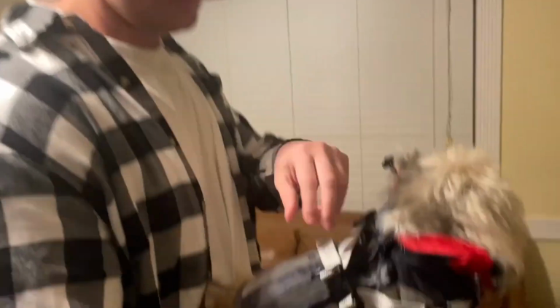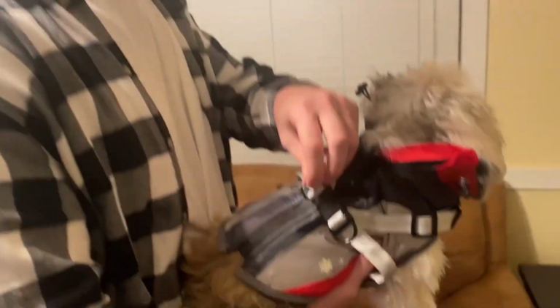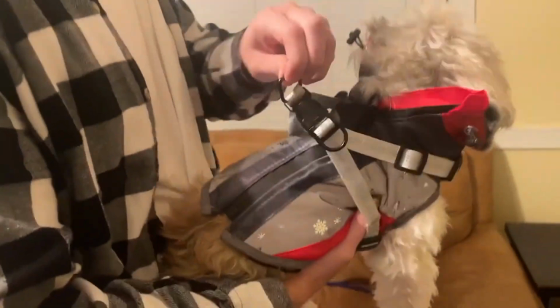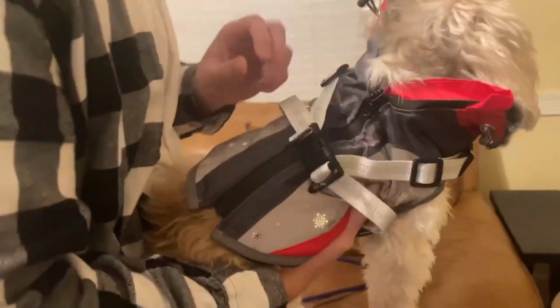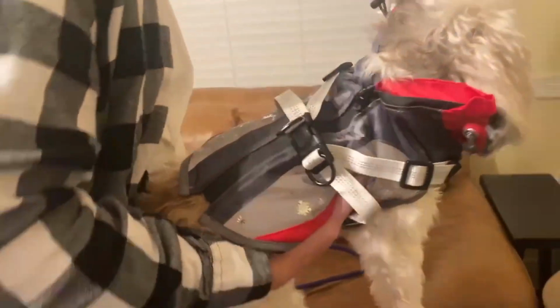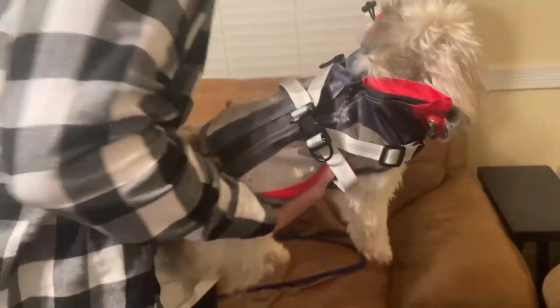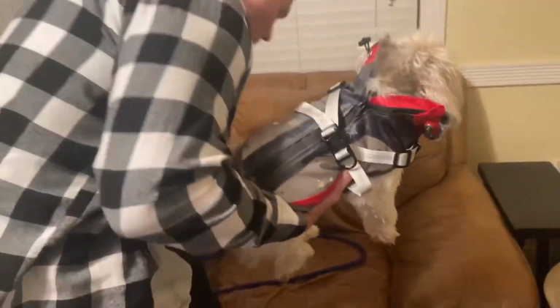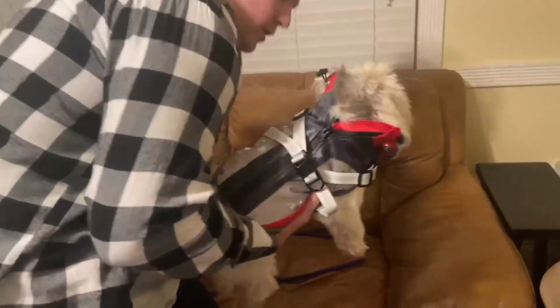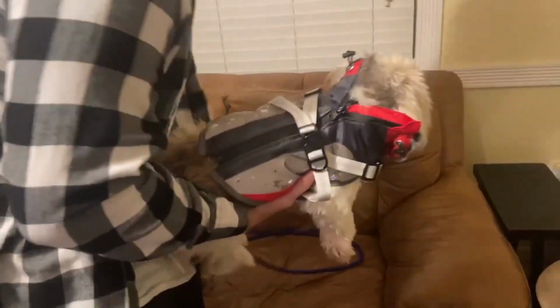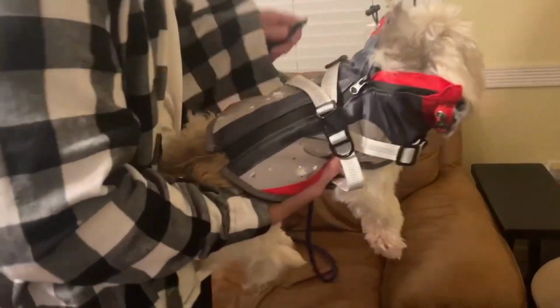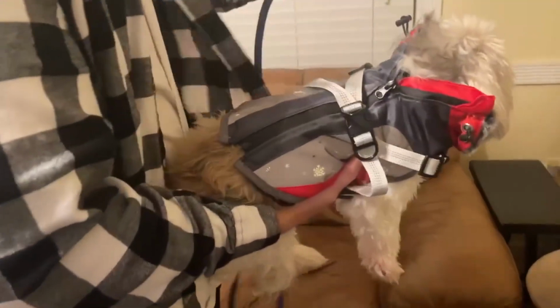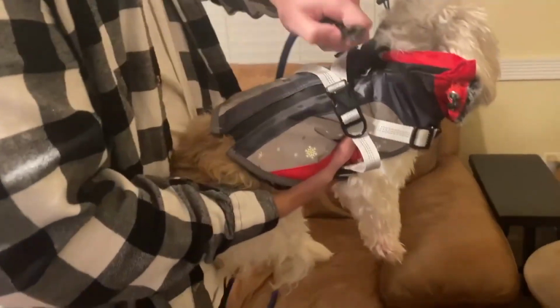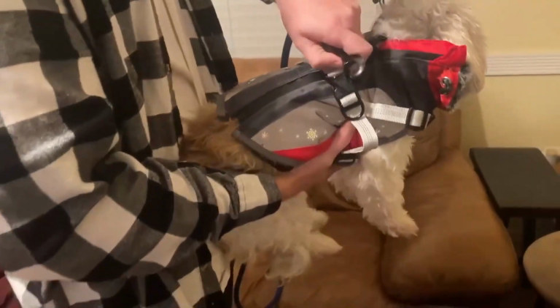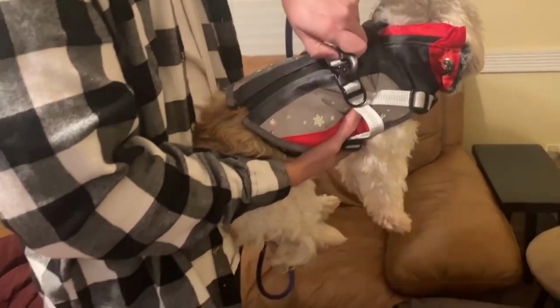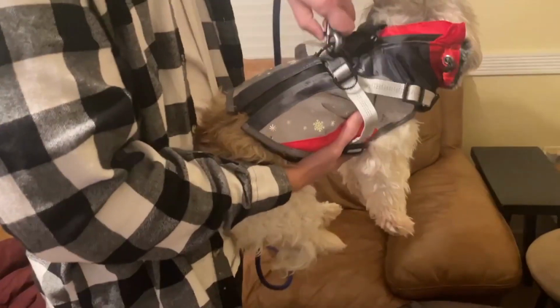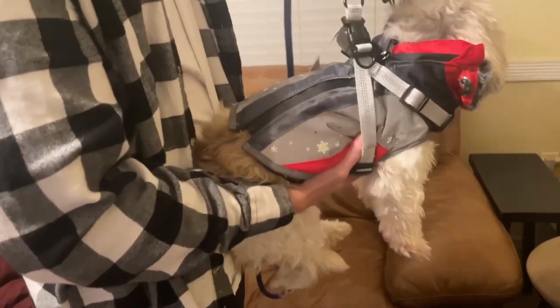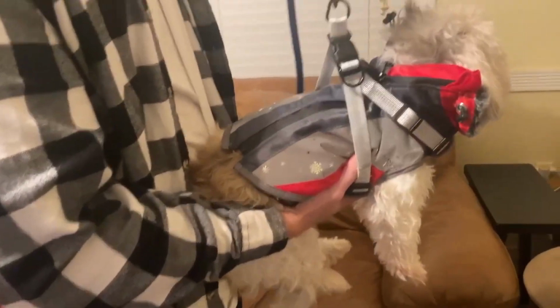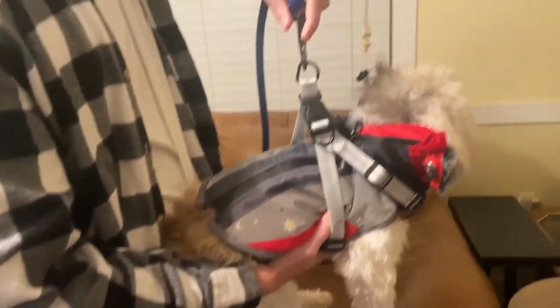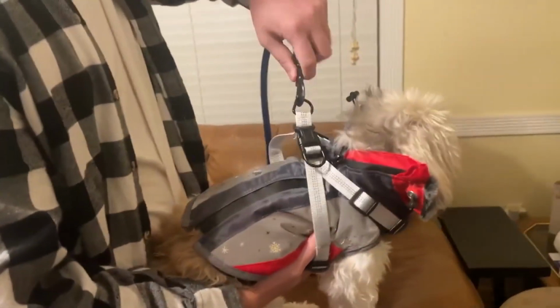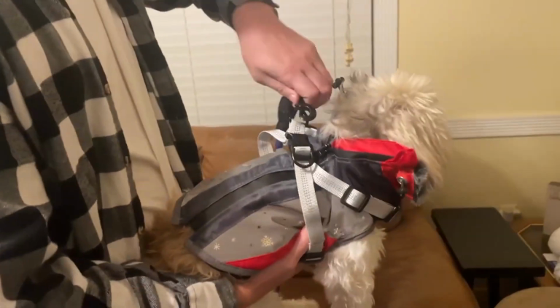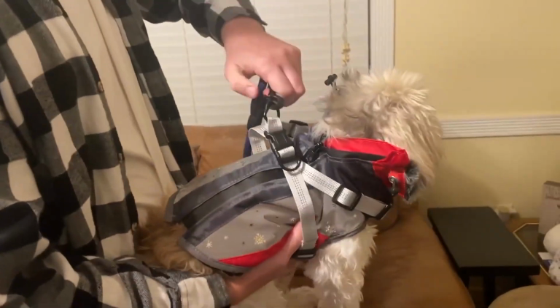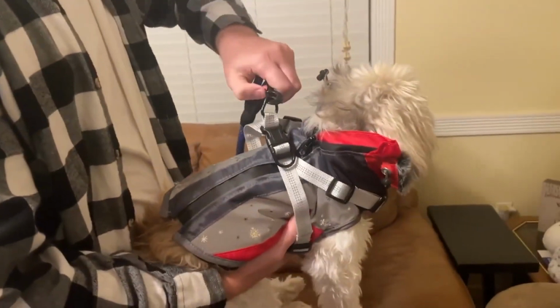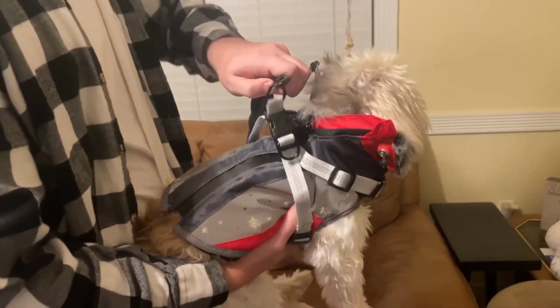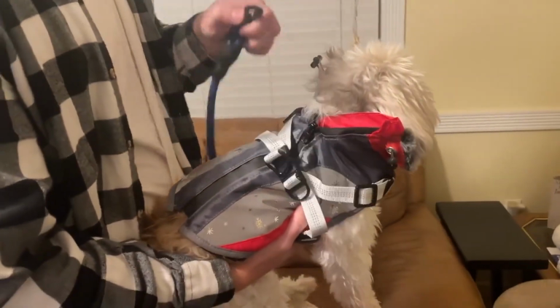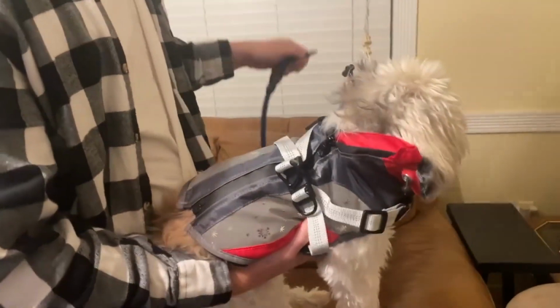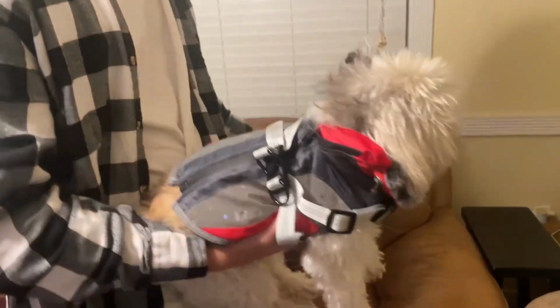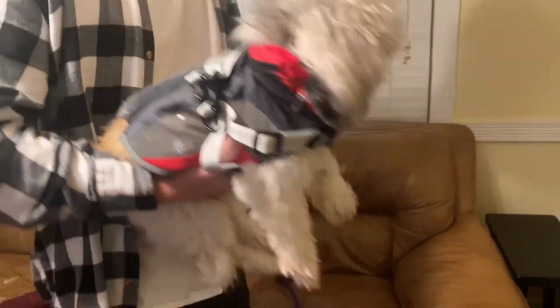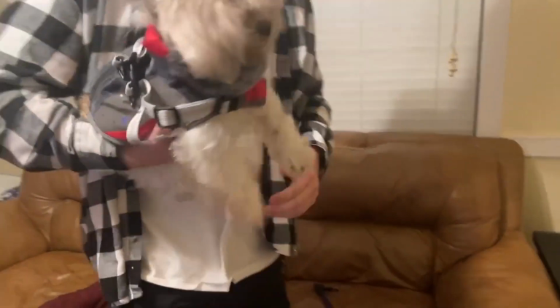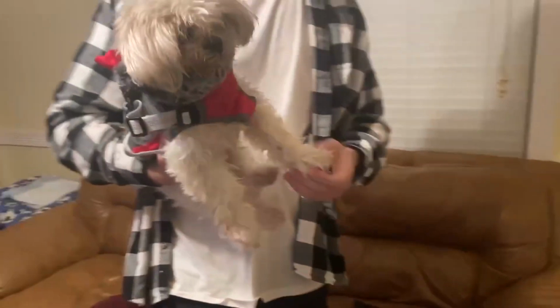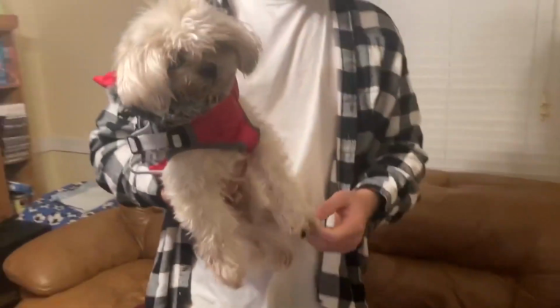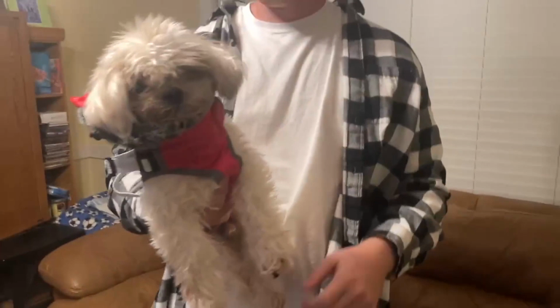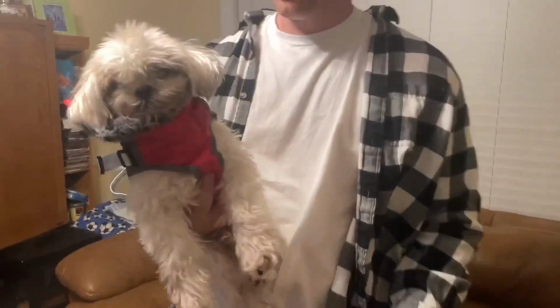For this part right here, if you're going to take your dog out for a walk you just clip it right there and you'll be able to walk them. You can tighten and loosen the straps as you desire. It's very easy to take on and off.